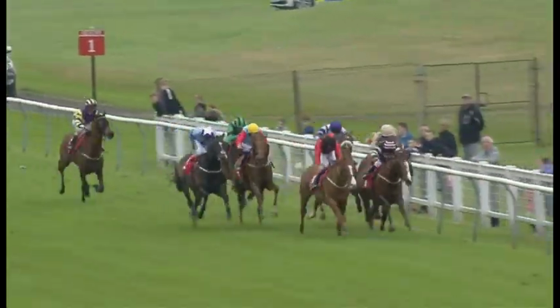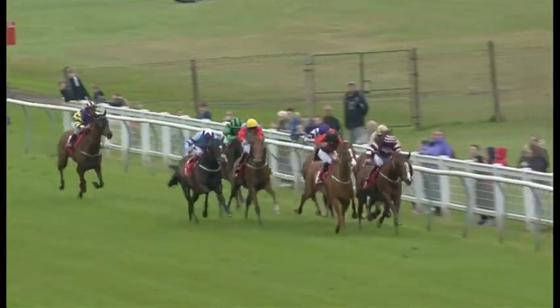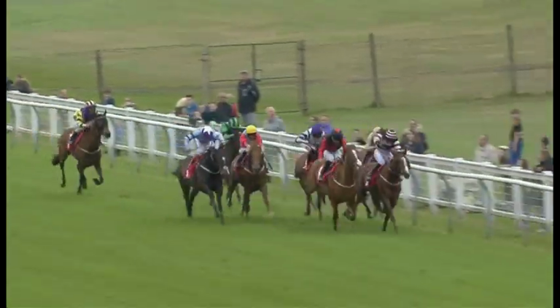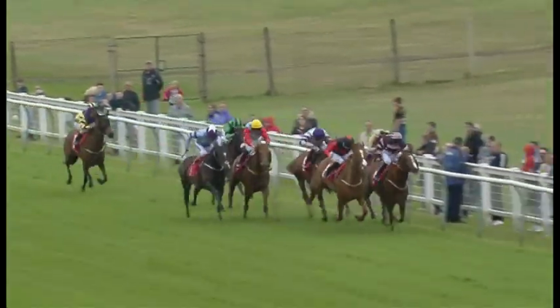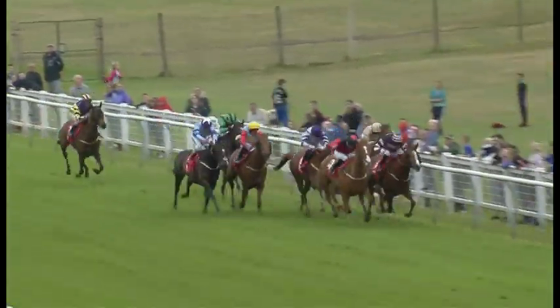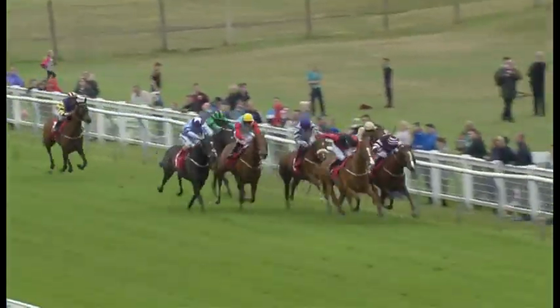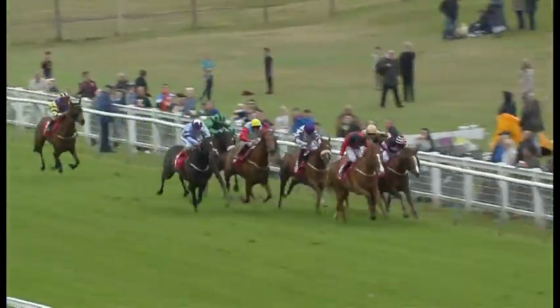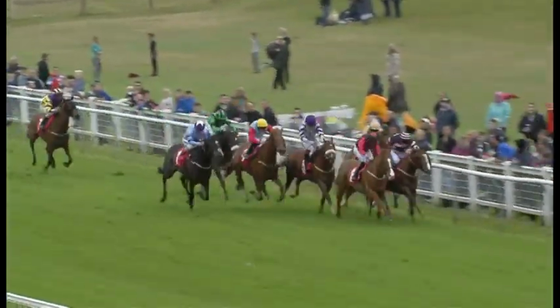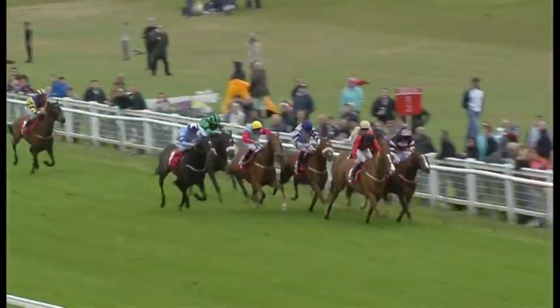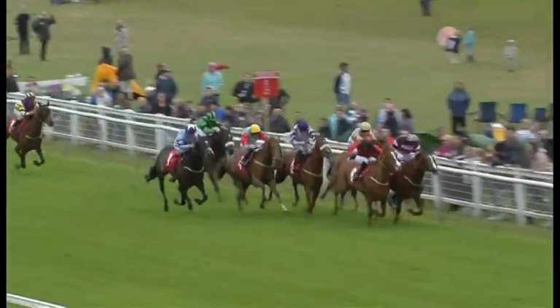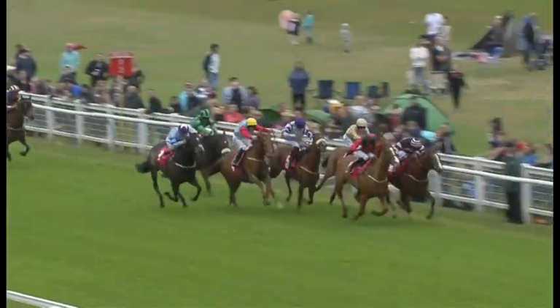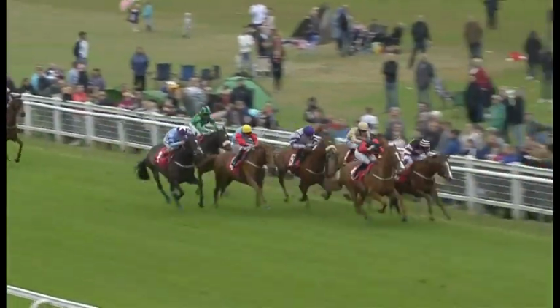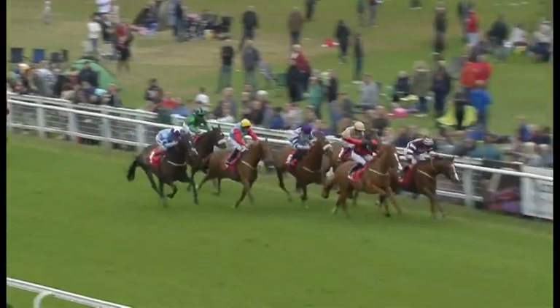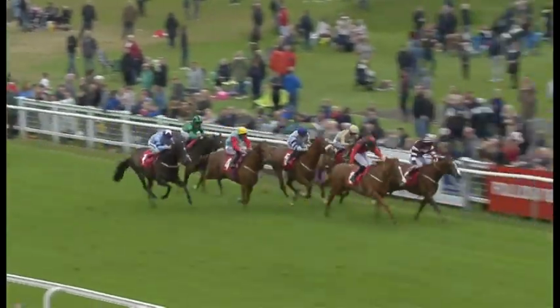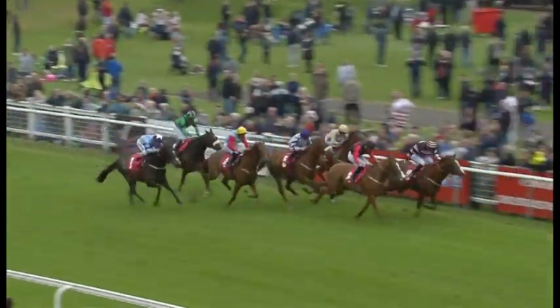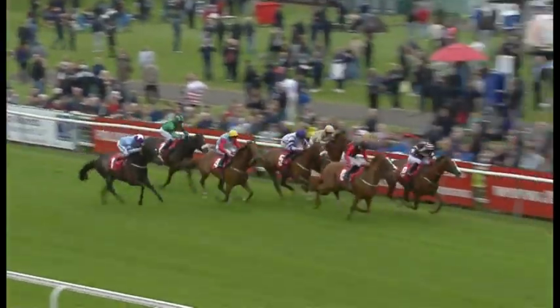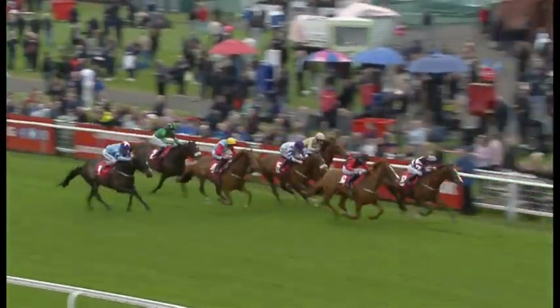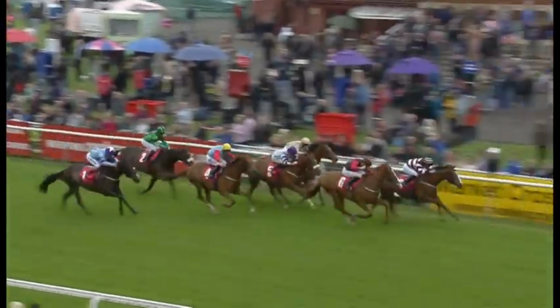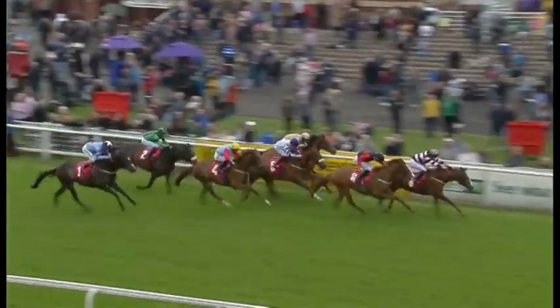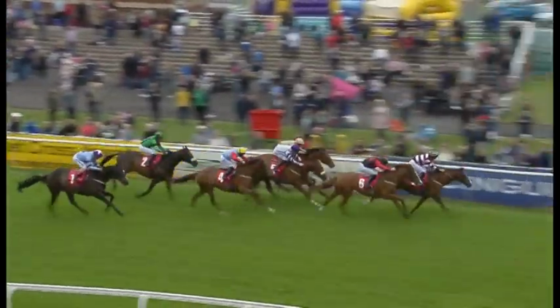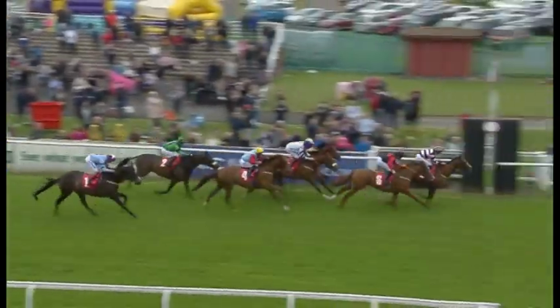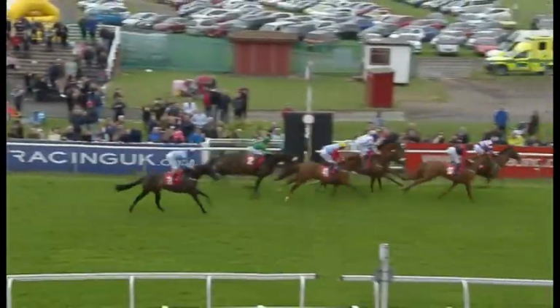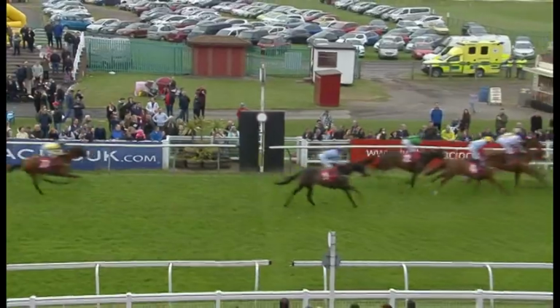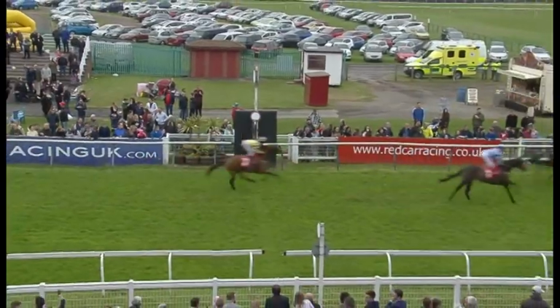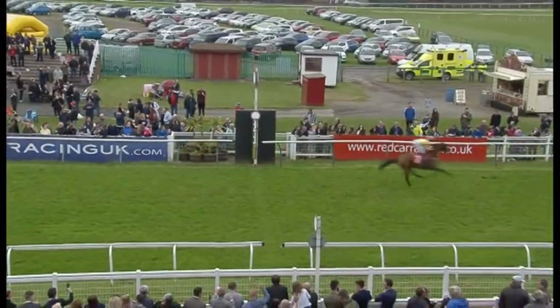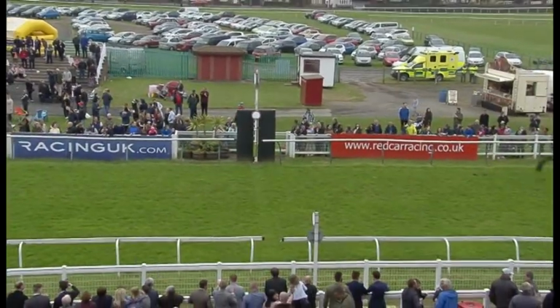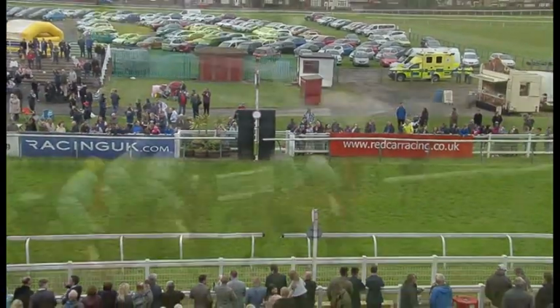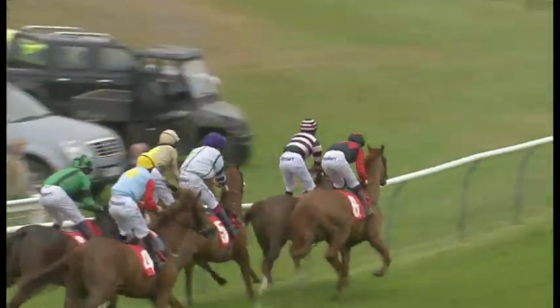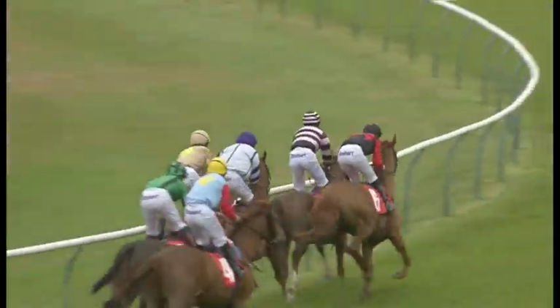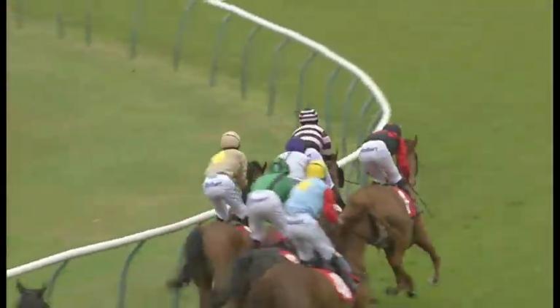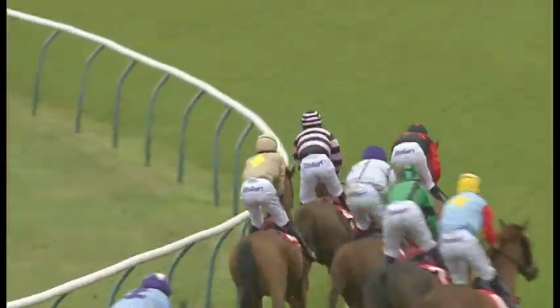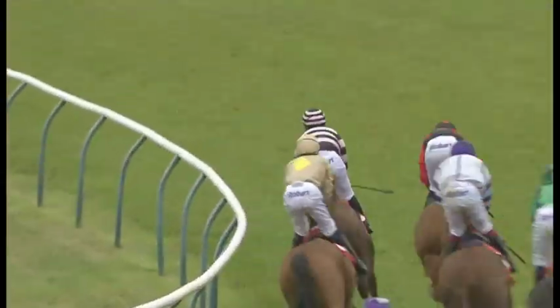Peter House in behind them, inside the final furlong. Jabbar and Cormorra — Cormorra and Jabbar. And now Vizitant is angled out — had an absolute nightmare run. Not going to get there. Cormorra from Jabbar, one-two. Tight for third: Save the Bees and Vizitant.